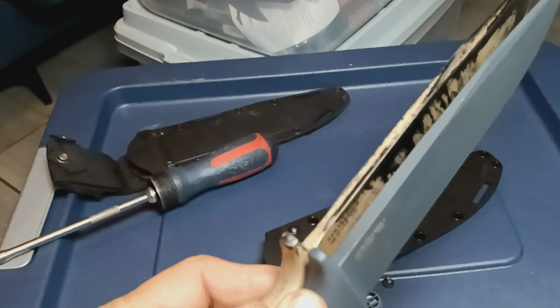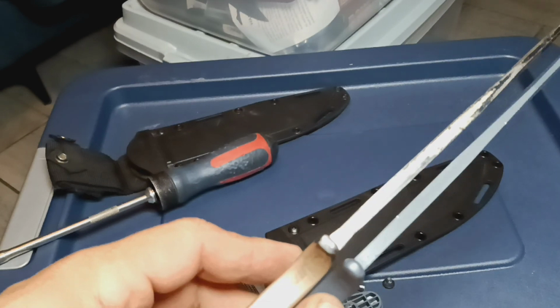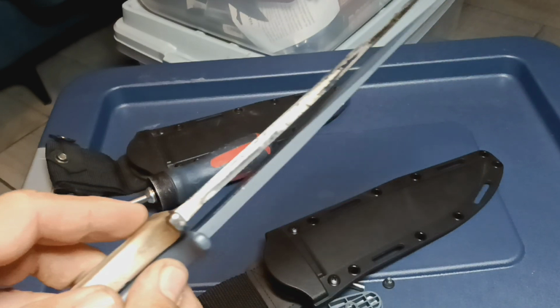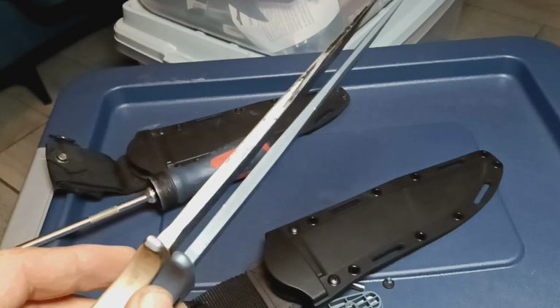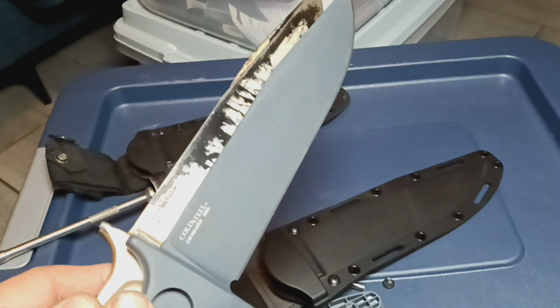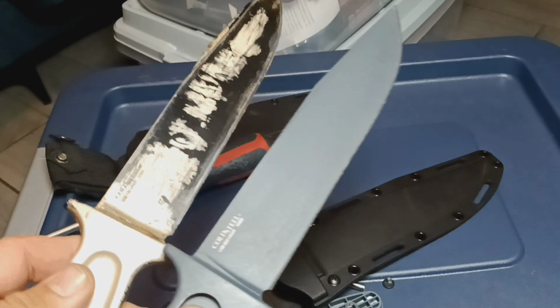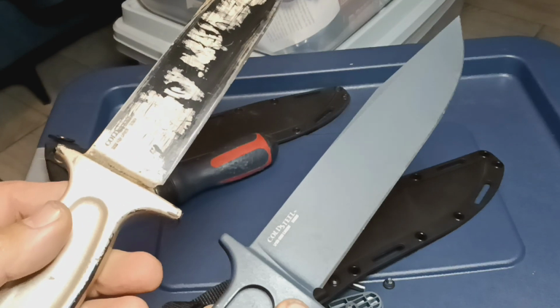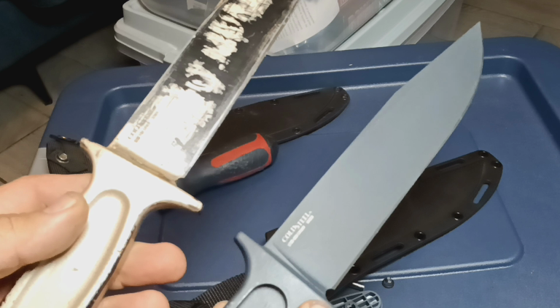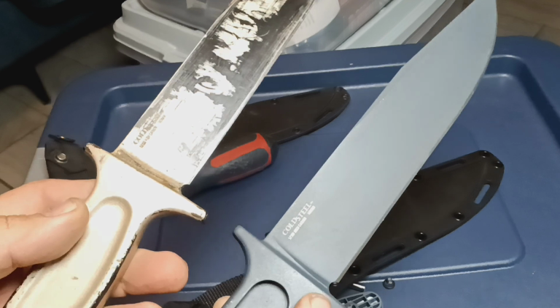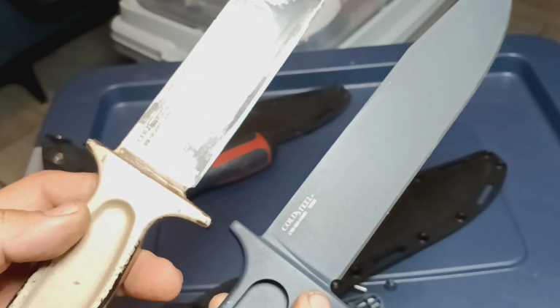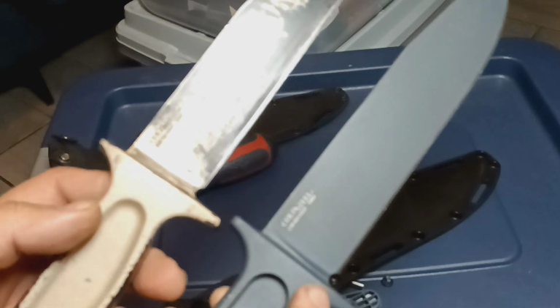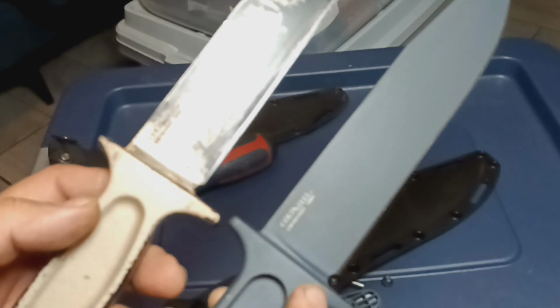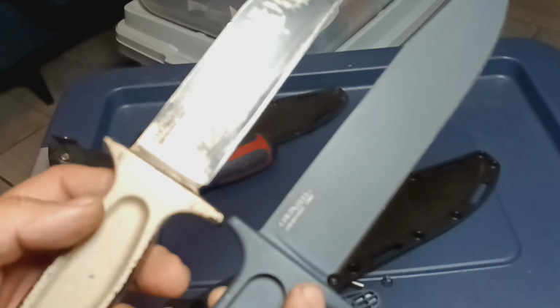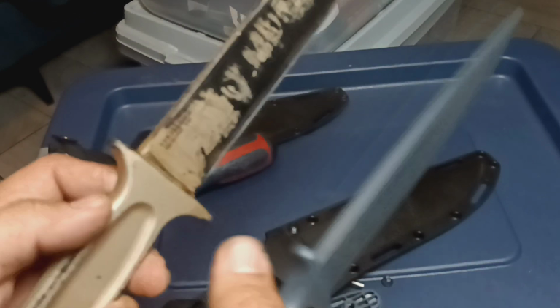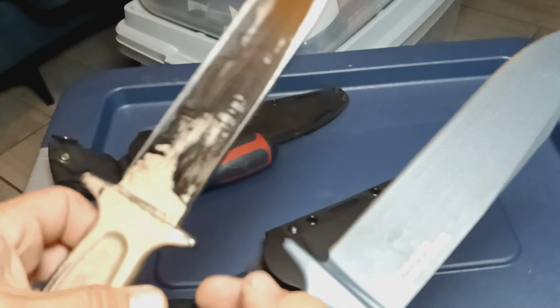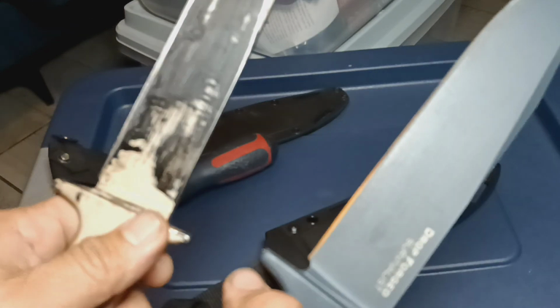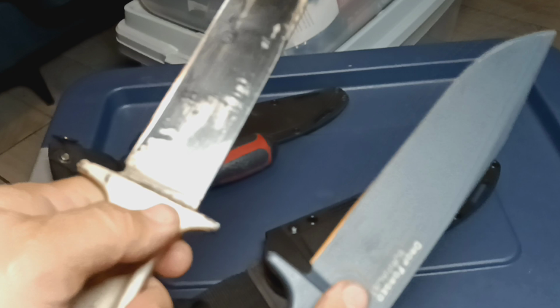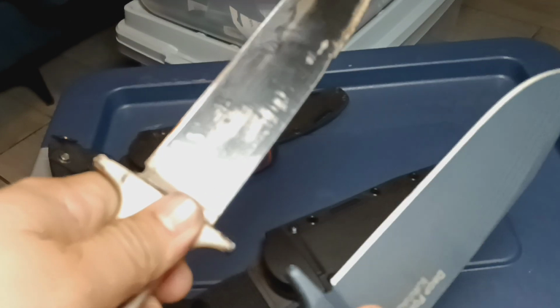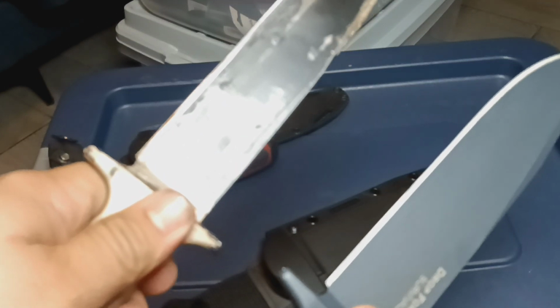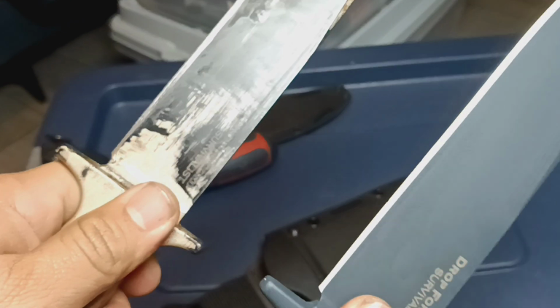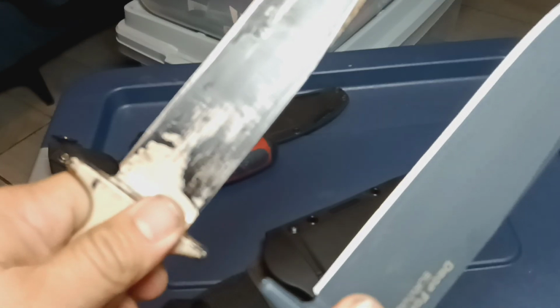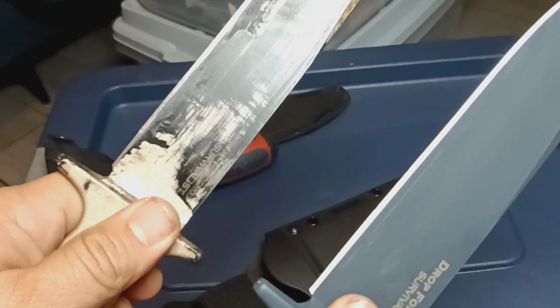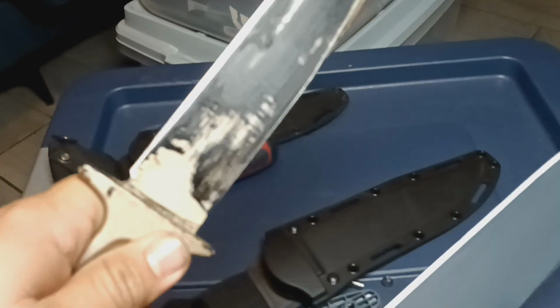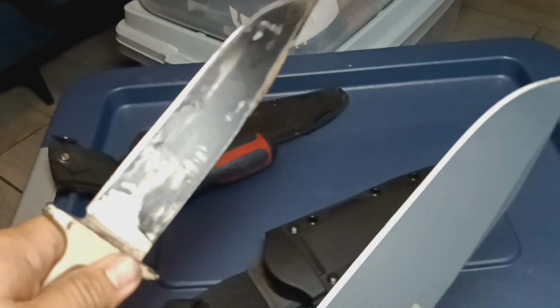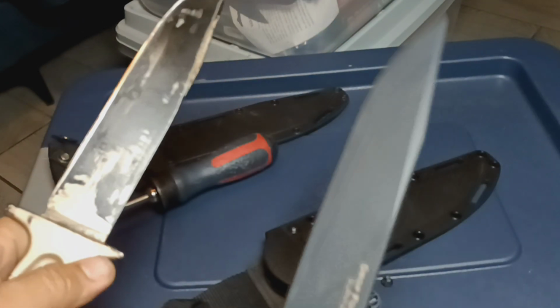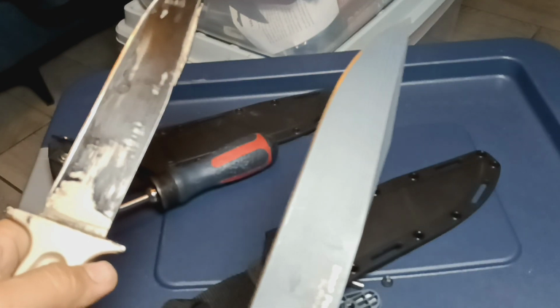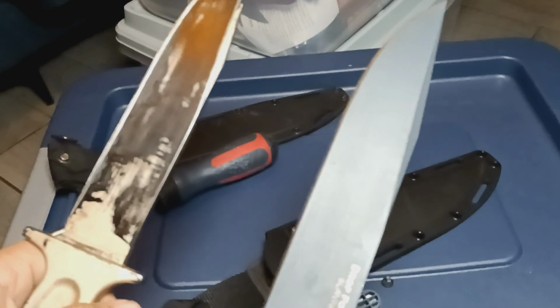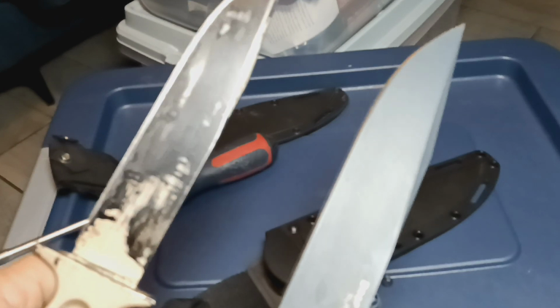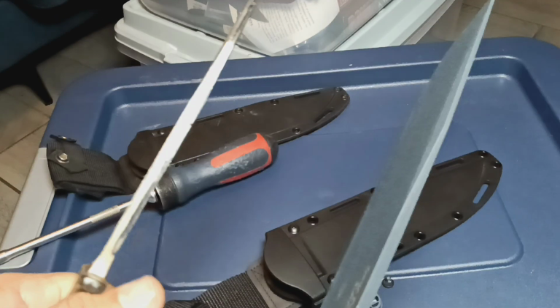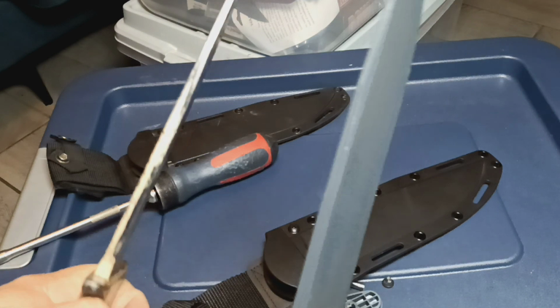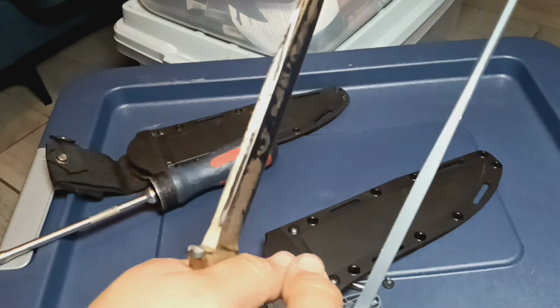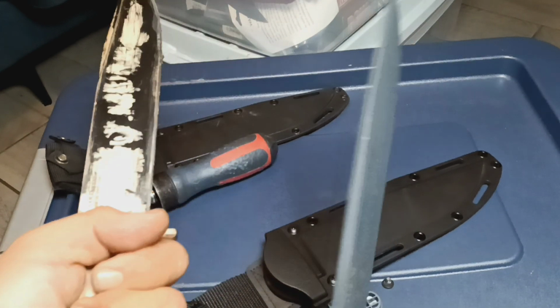It's the same knife, and the same material — 52-100 high carbon. This is my beat up one. This is the second one I got, just because the knives are so cool.